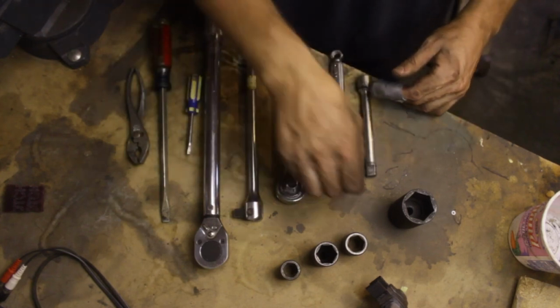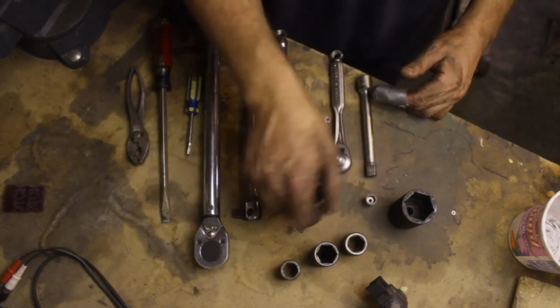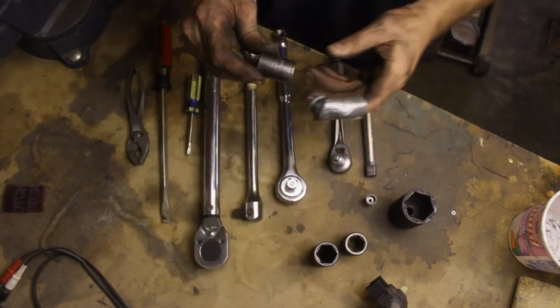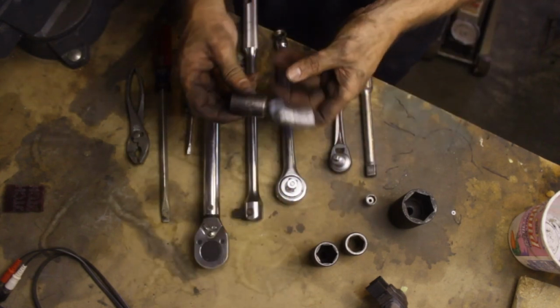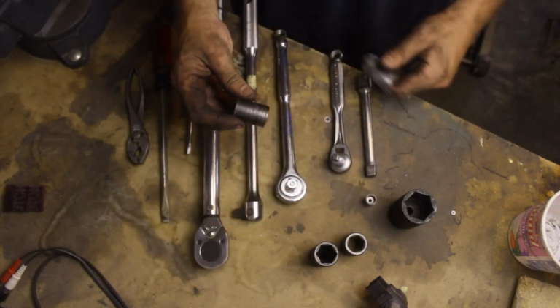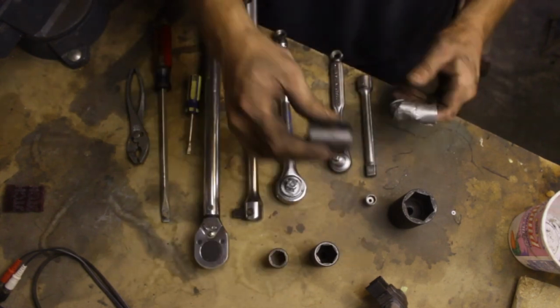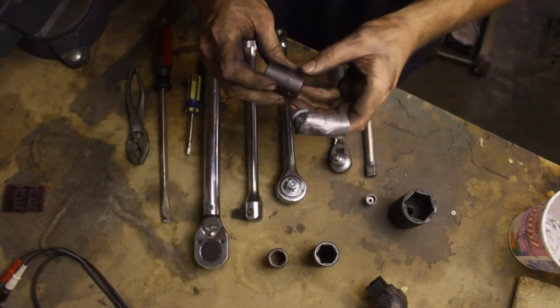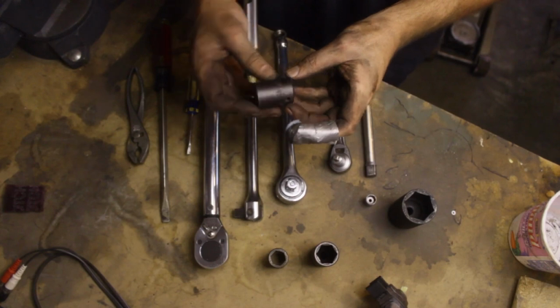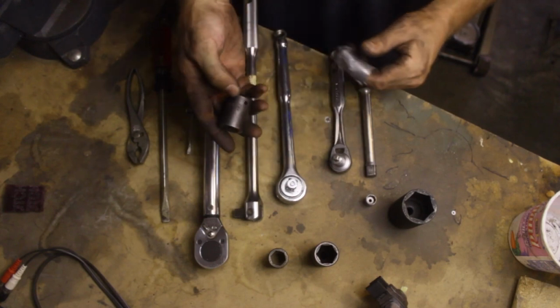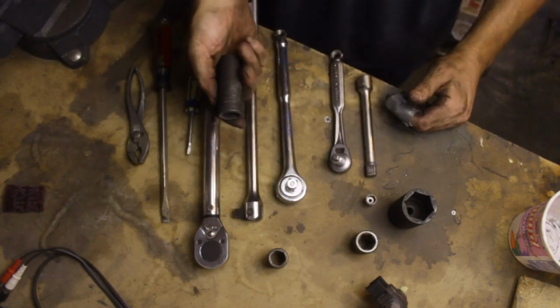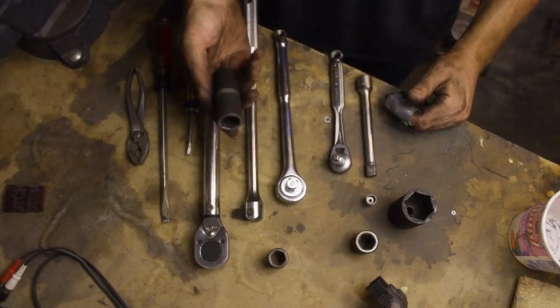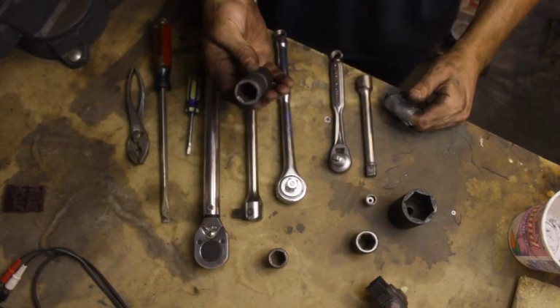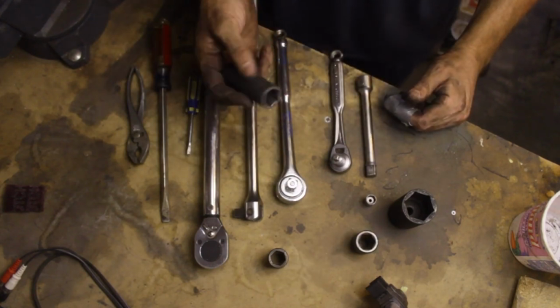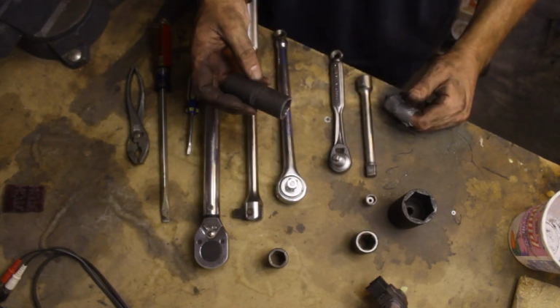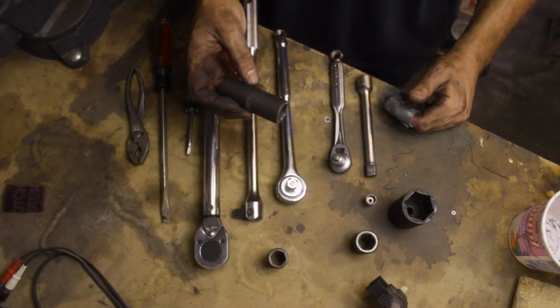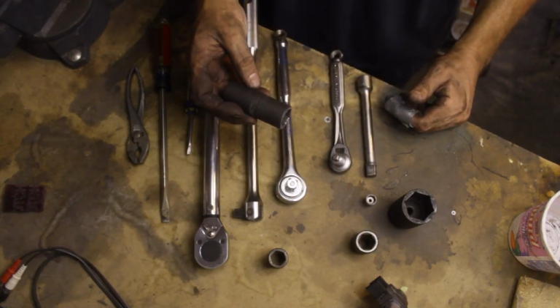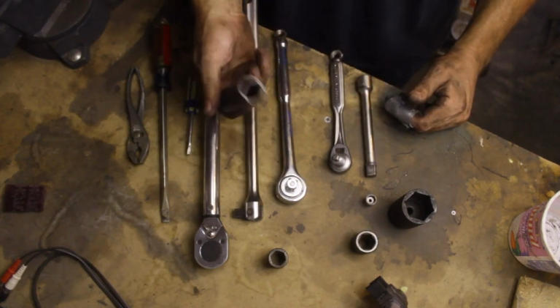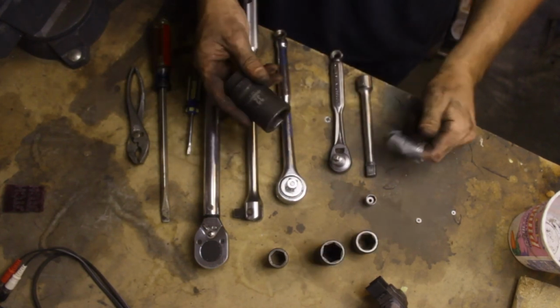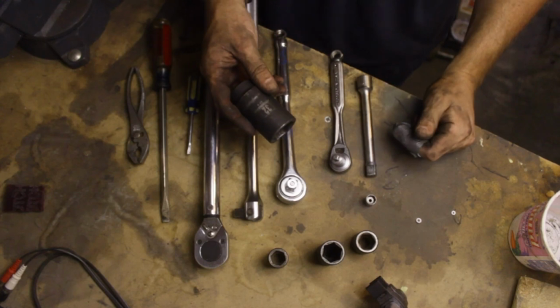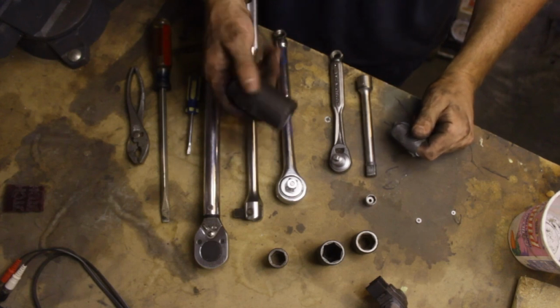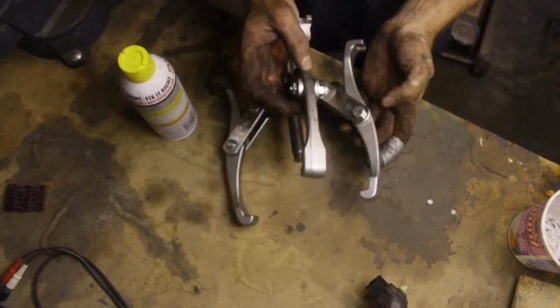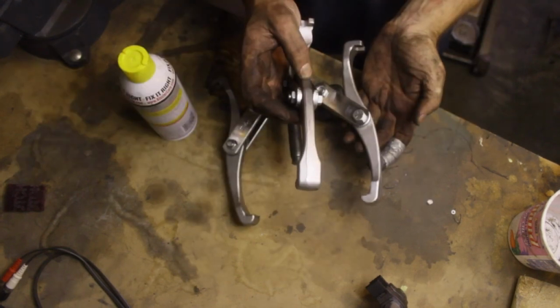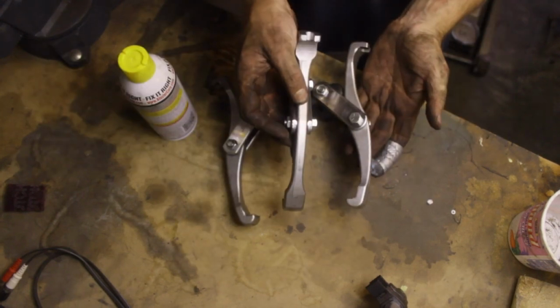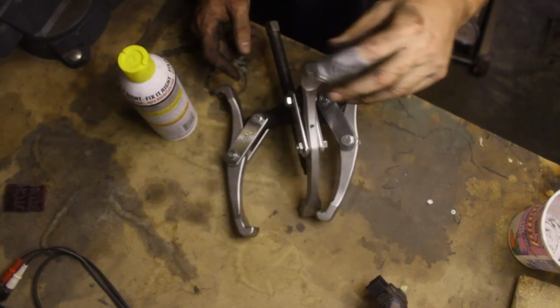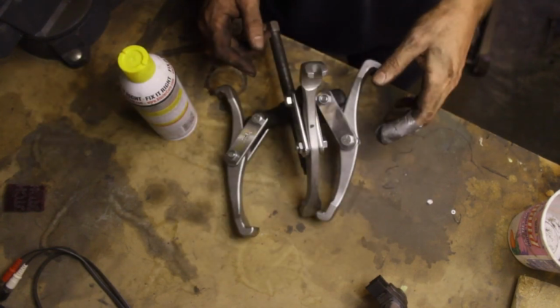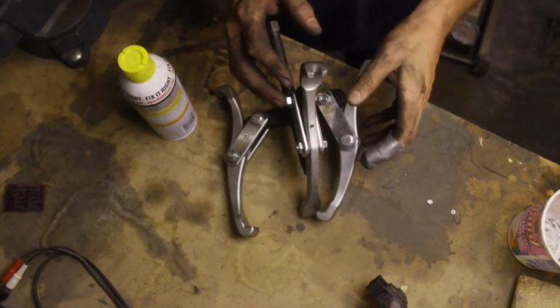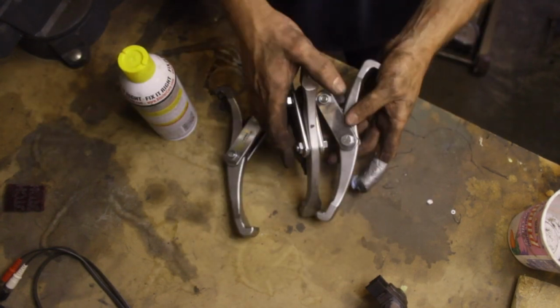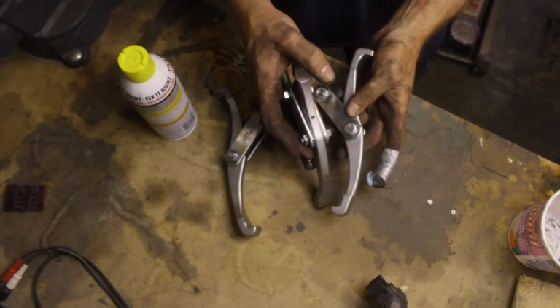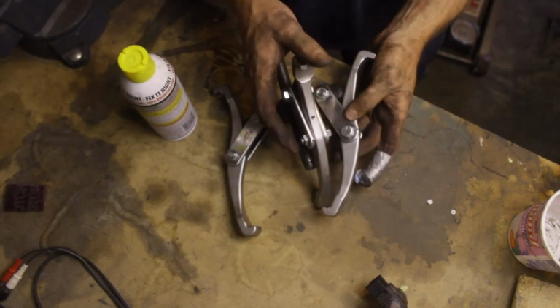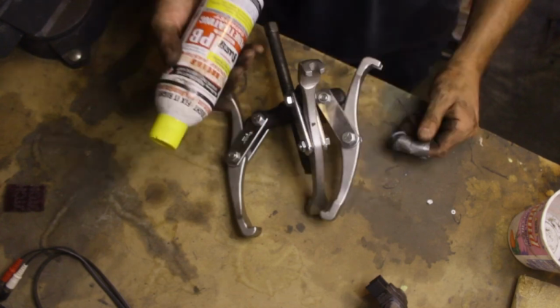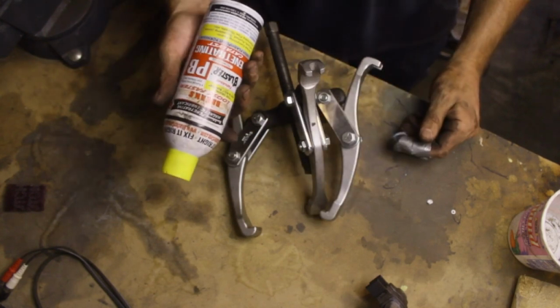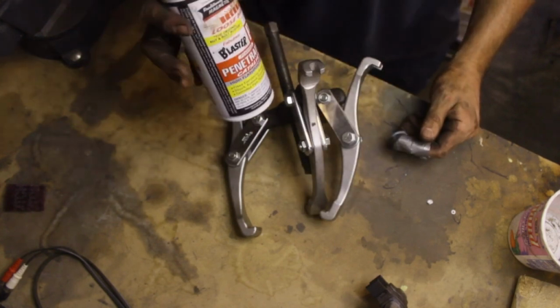You'll also need a 10mm socket, 17mm socket, 19mm socket, 21mm, and a deep well 21mm for the lug nuts. You'll need a 32mm socket, and a hub or bearing puller. O'Reilly's near me offers it as a free rental. Also grab a little penetrating fluid.